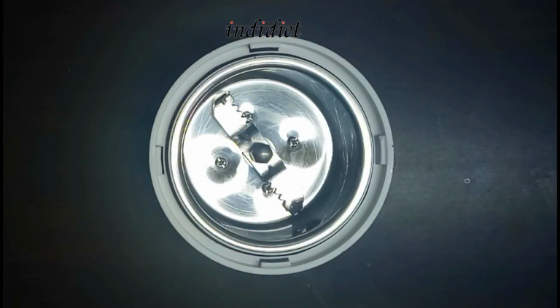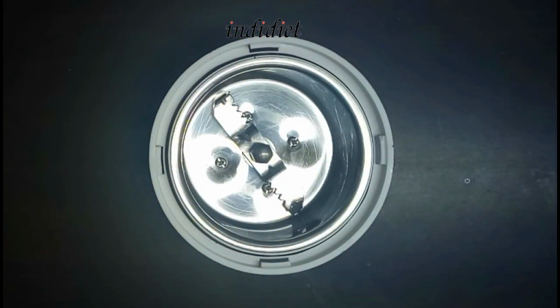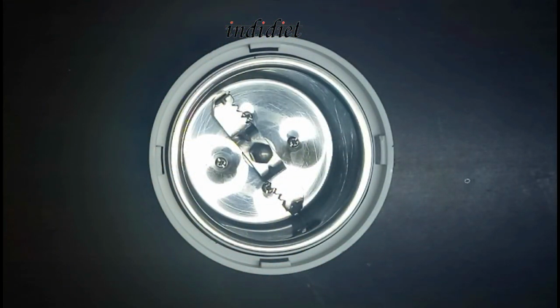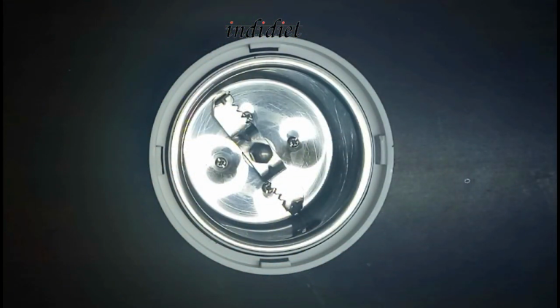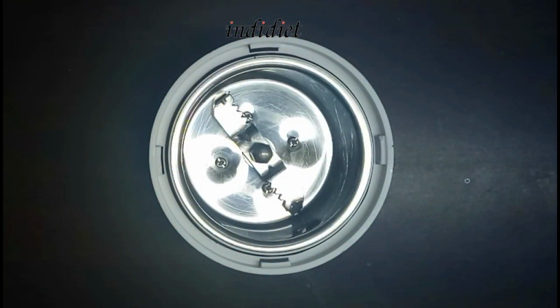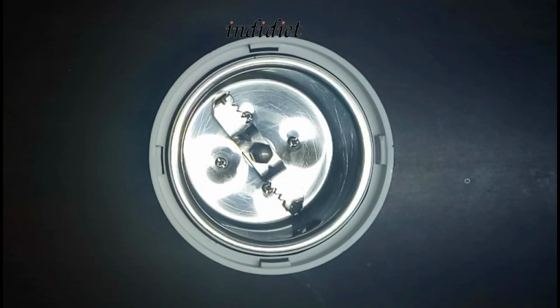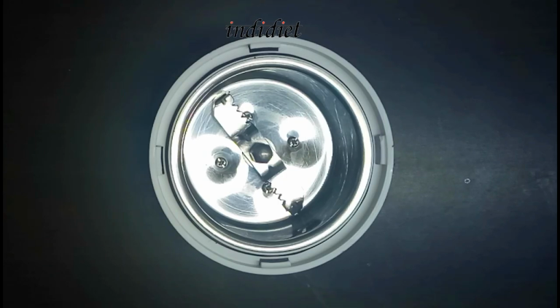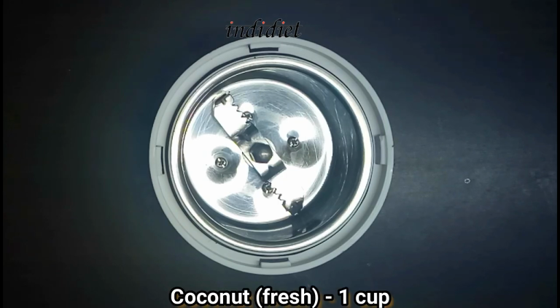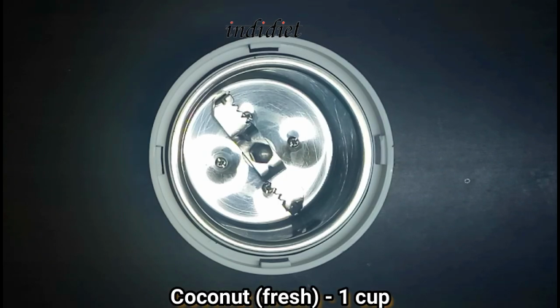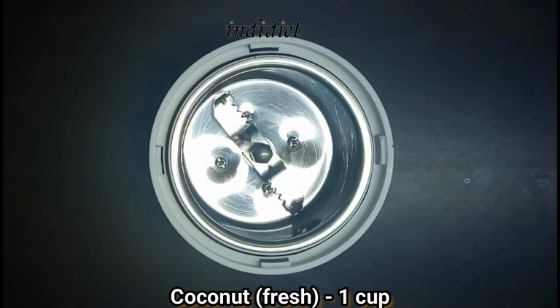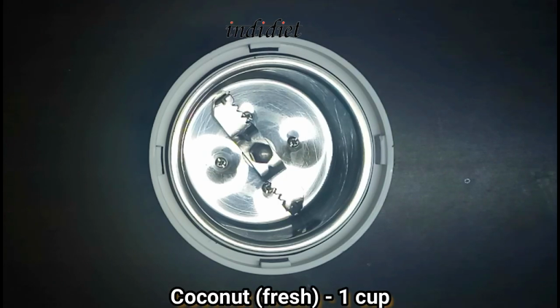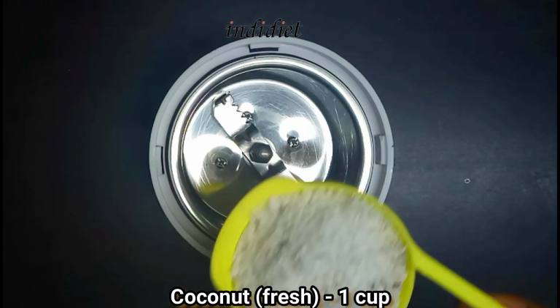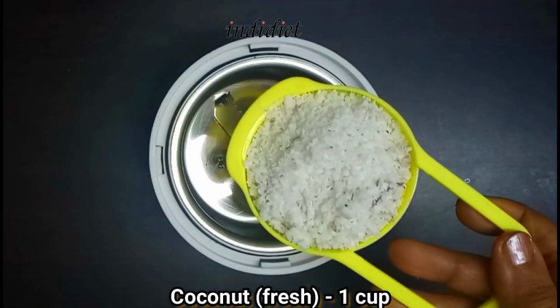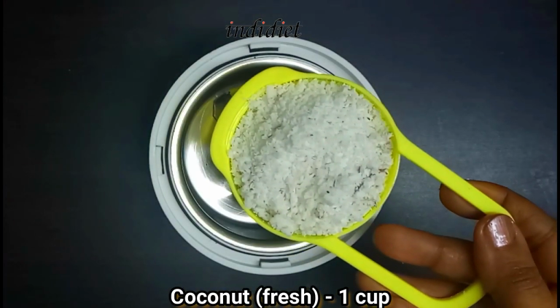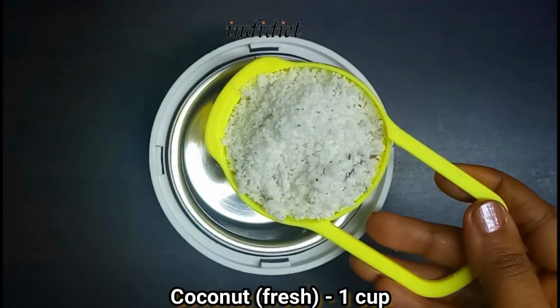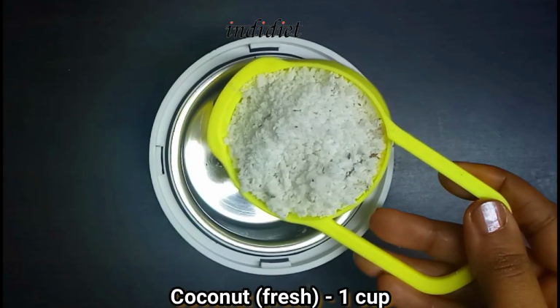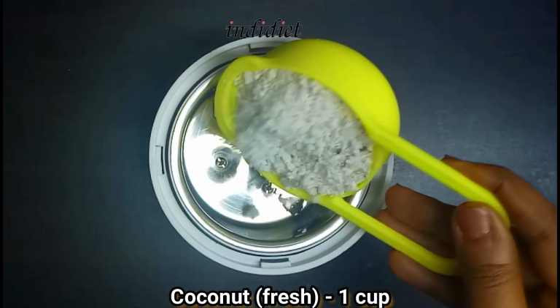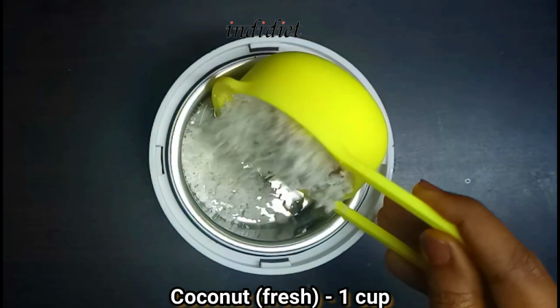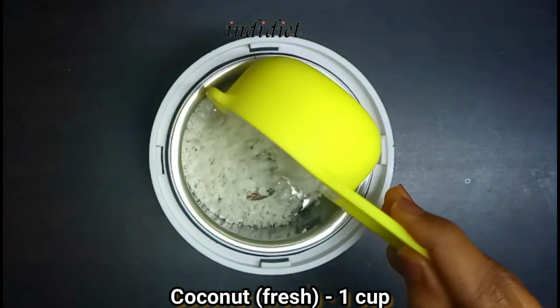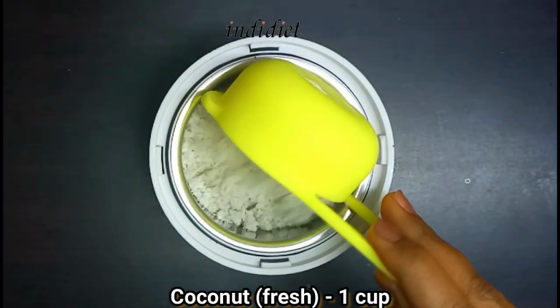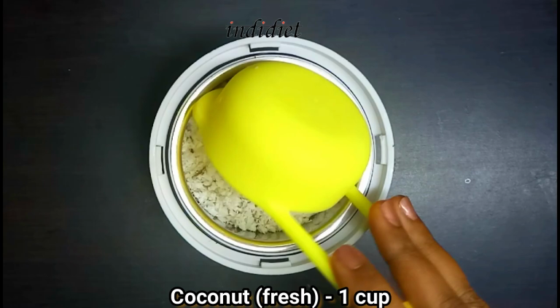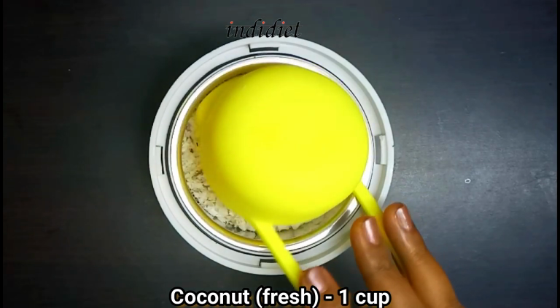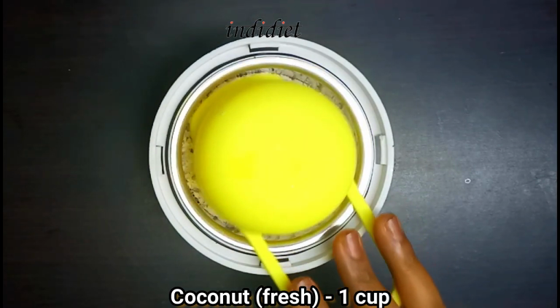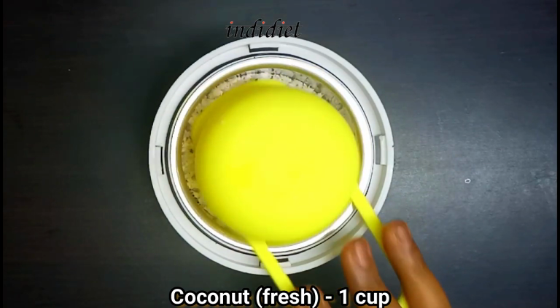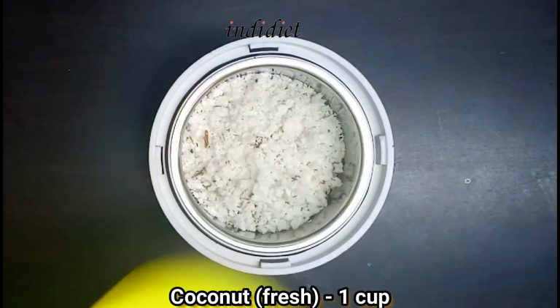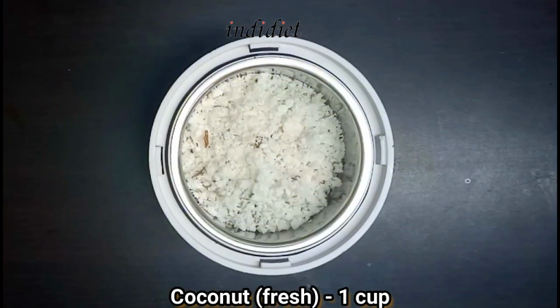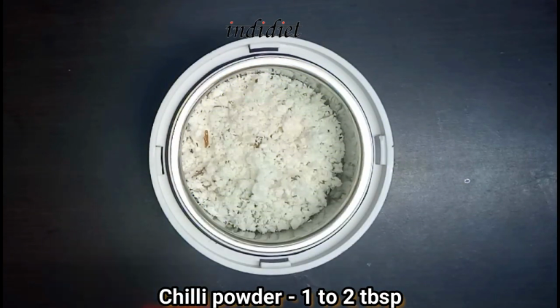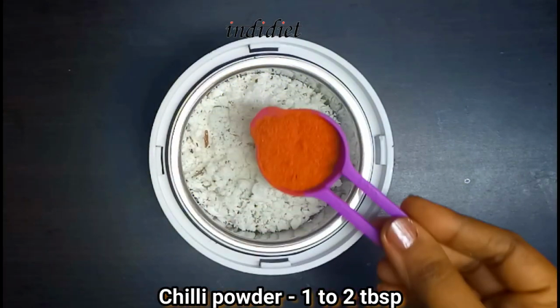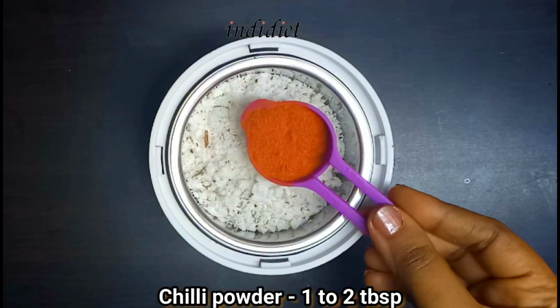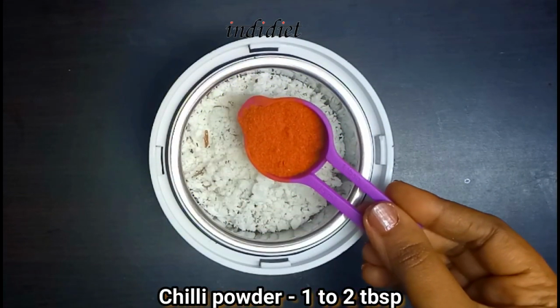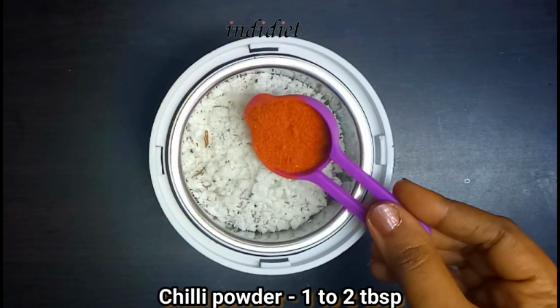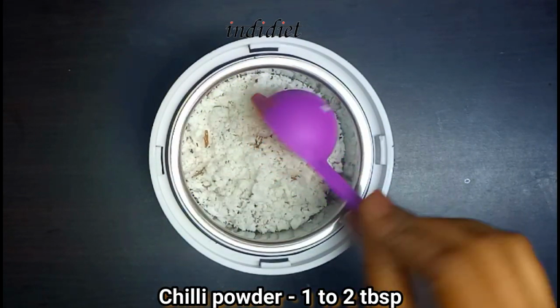I'm ready. Now let's add a cup of fresh water in a jar. Add 1 tablespoon.